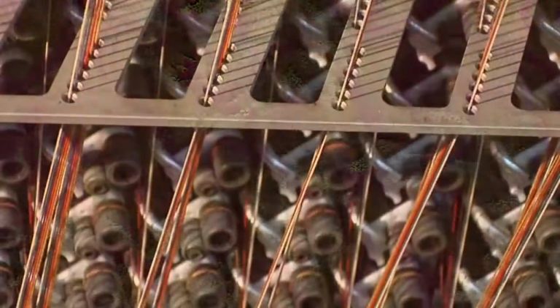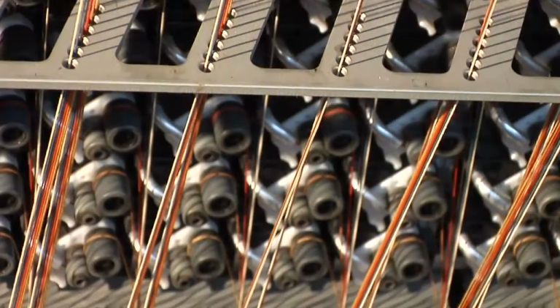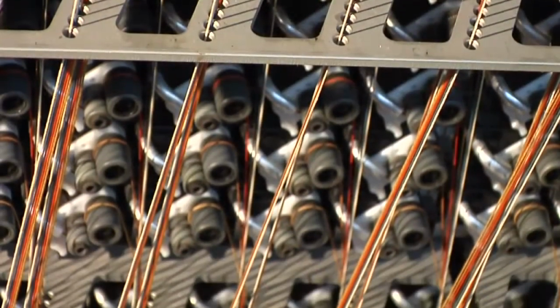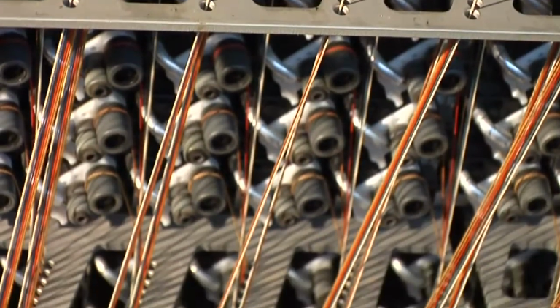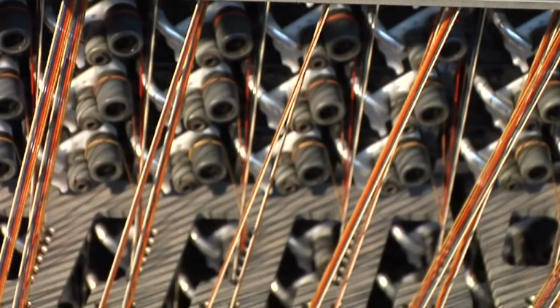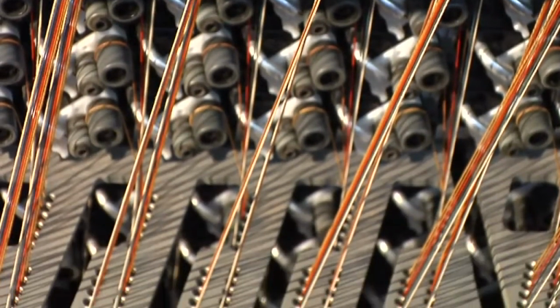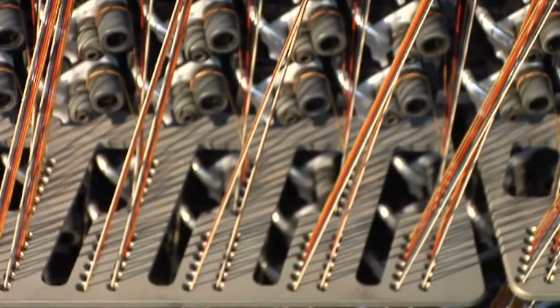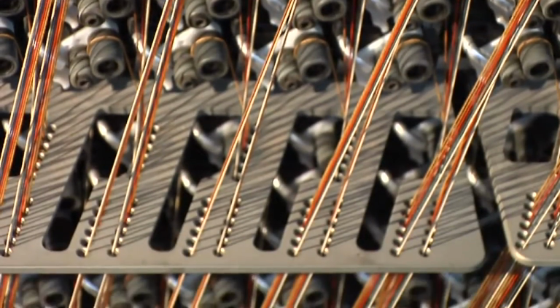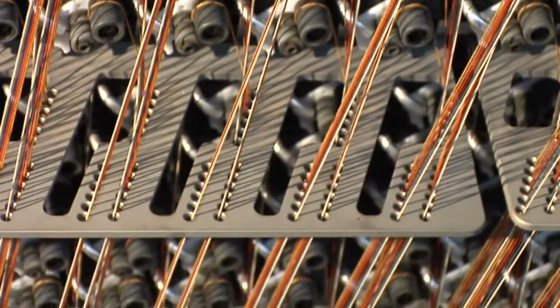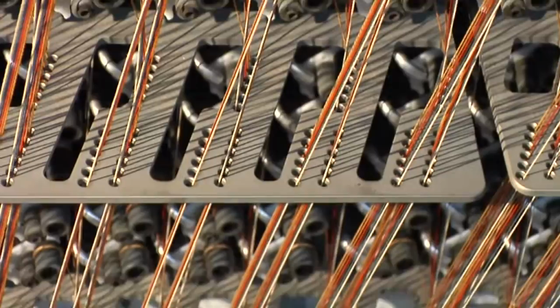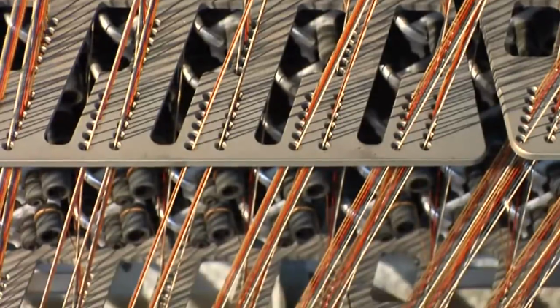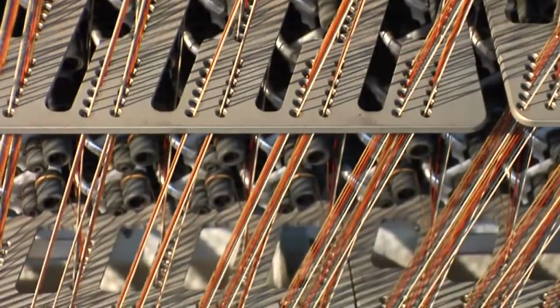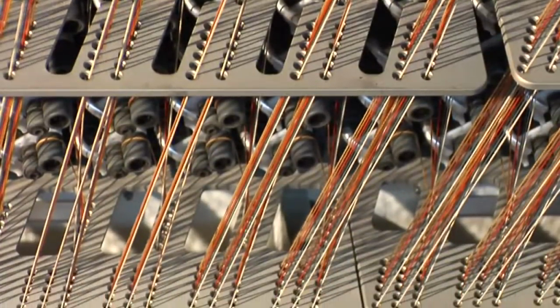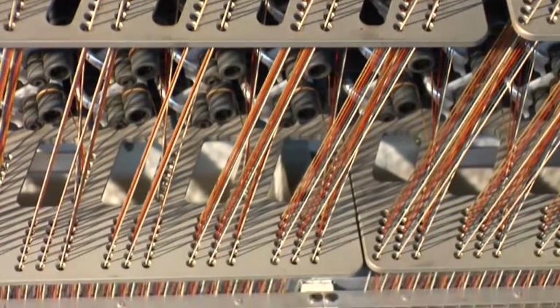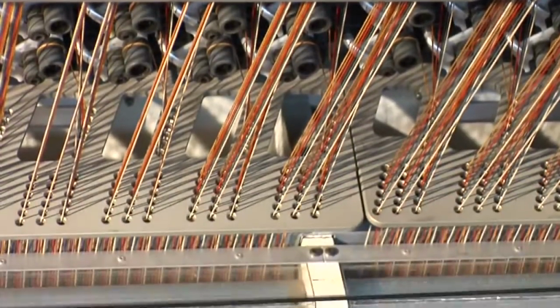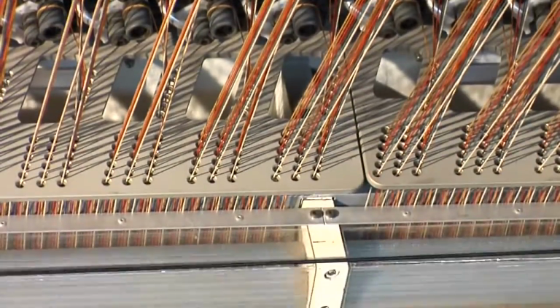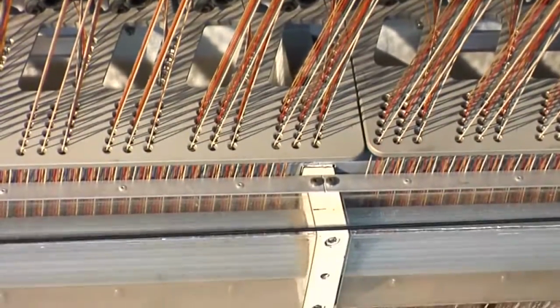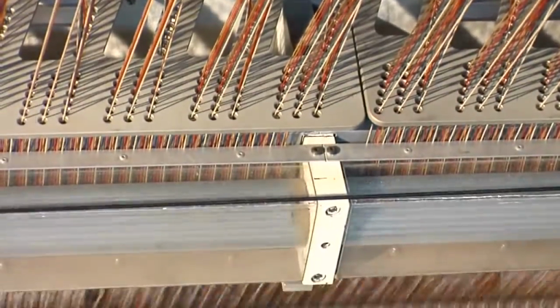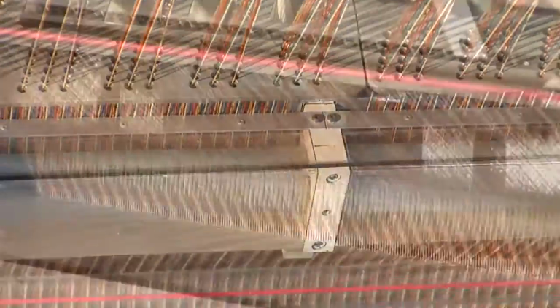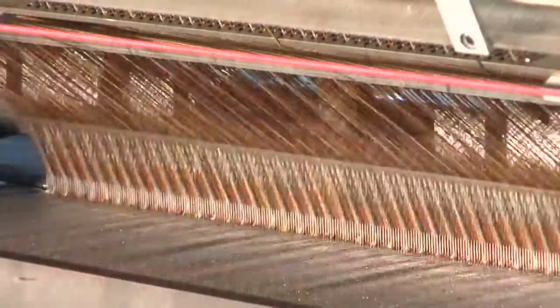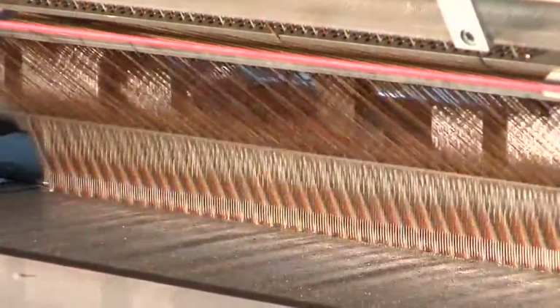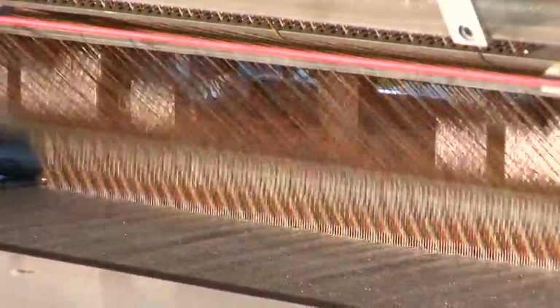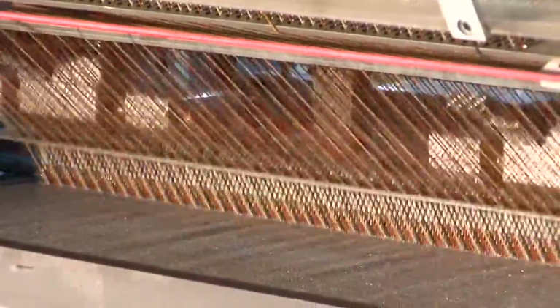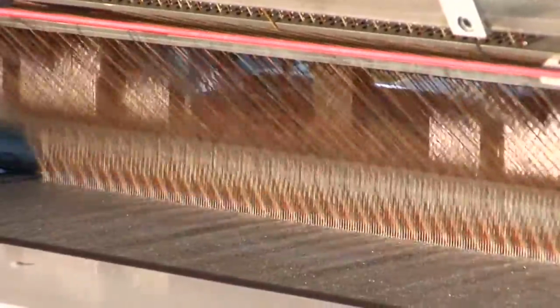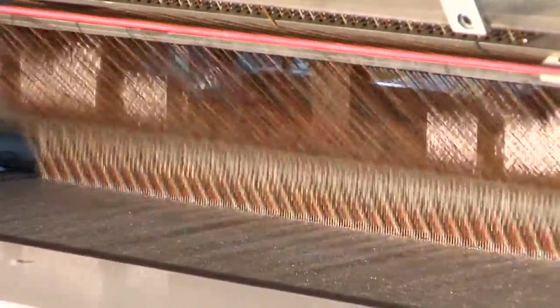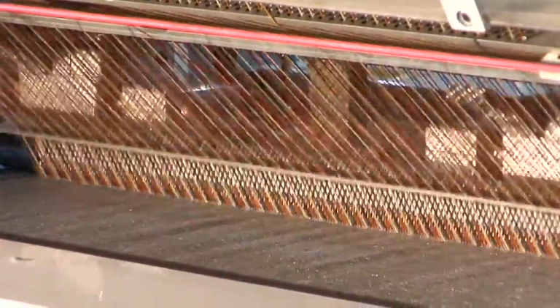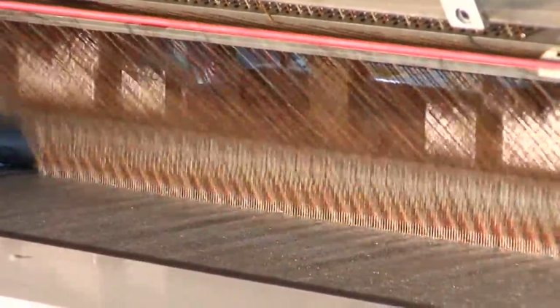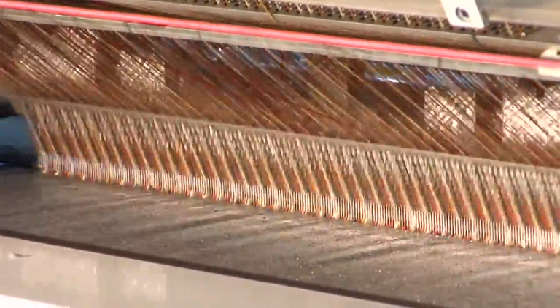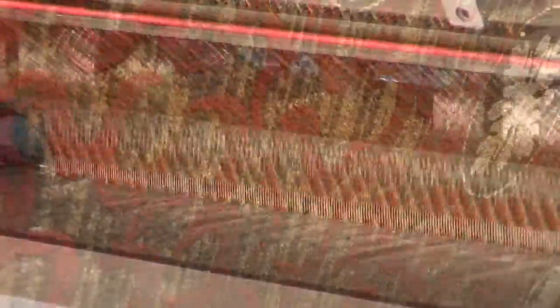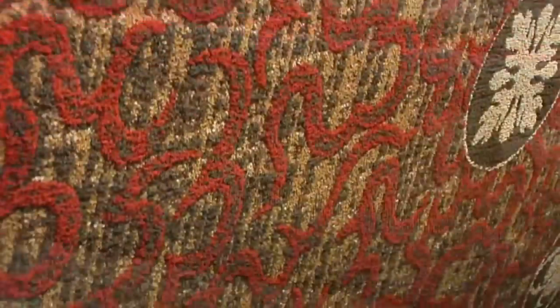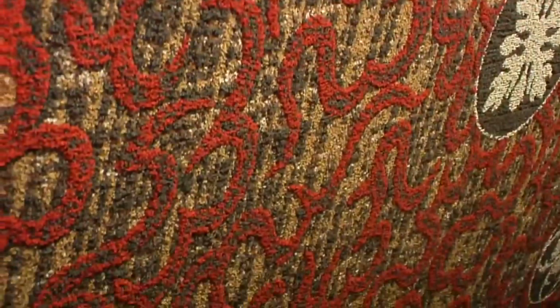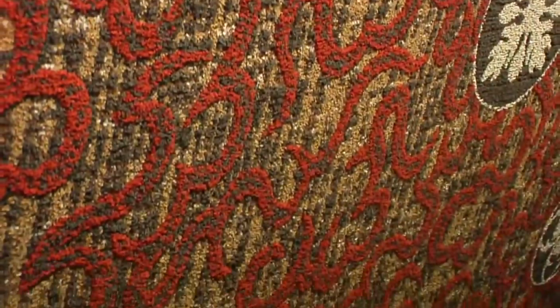ColorPoint carpet is unmatched in the world of tufting thanks to CMC's patented Infinity Yarn Control pattern attachment. The SmartStep shifter provides precise stitch placement to meet the demanding accuracy required for ColorPoint.